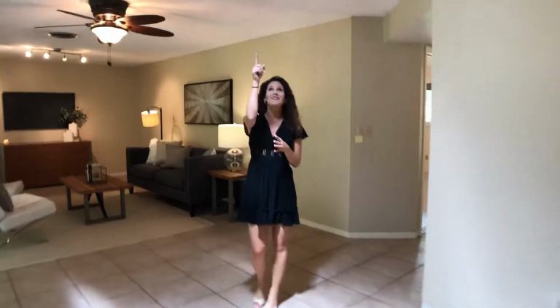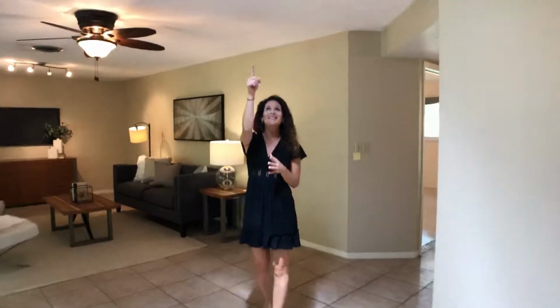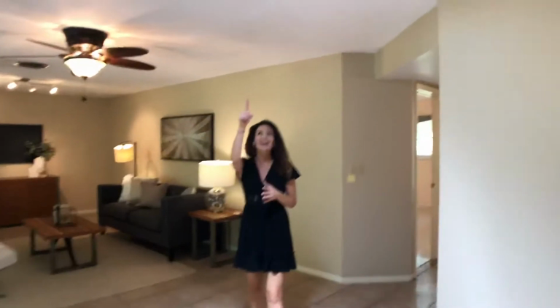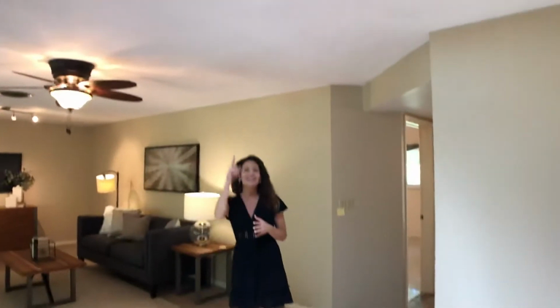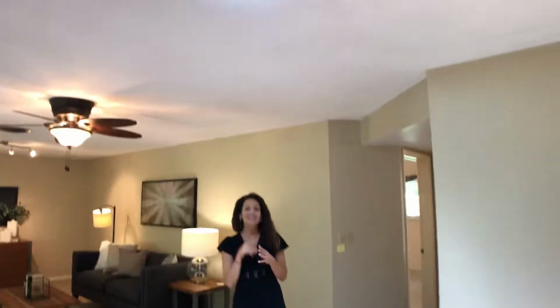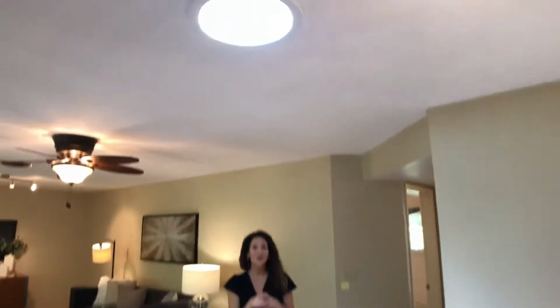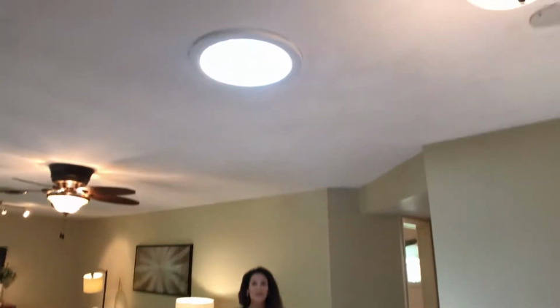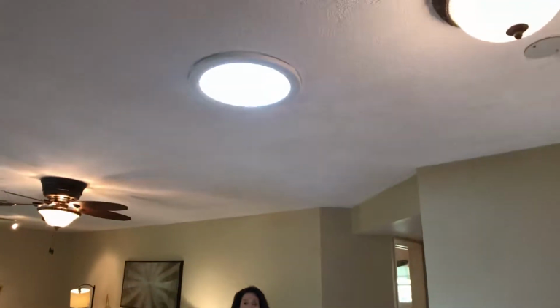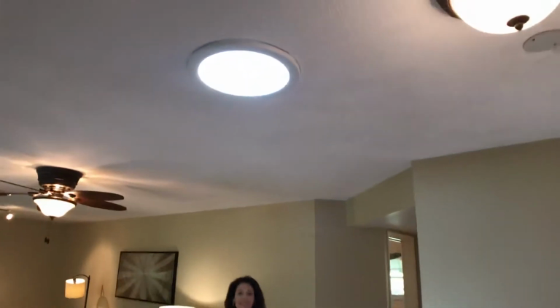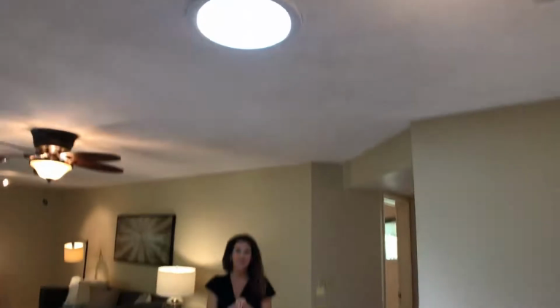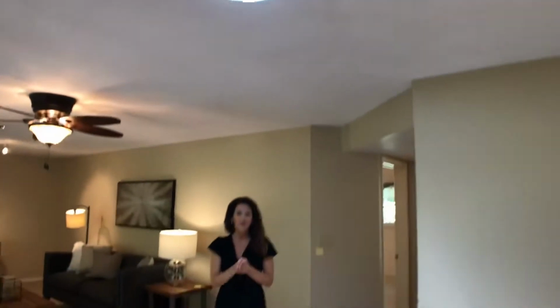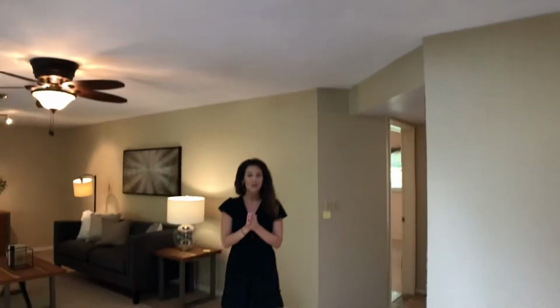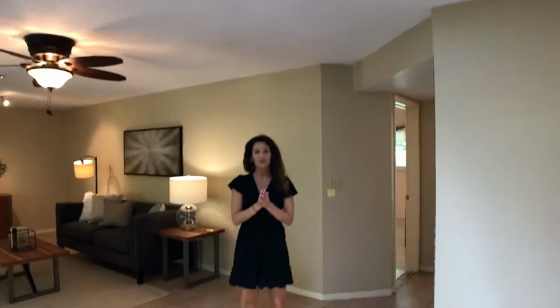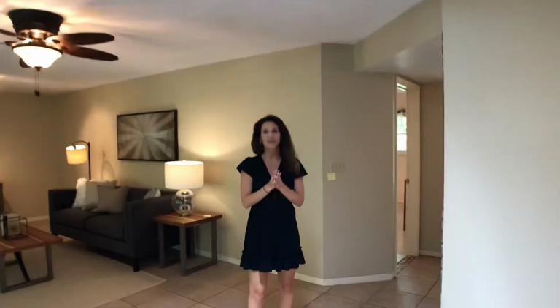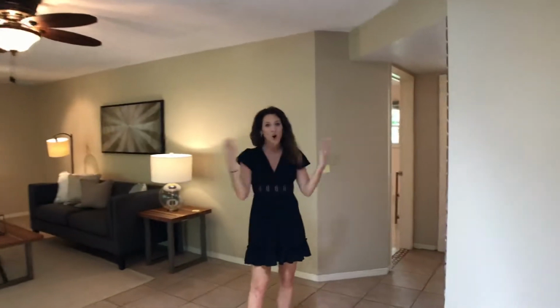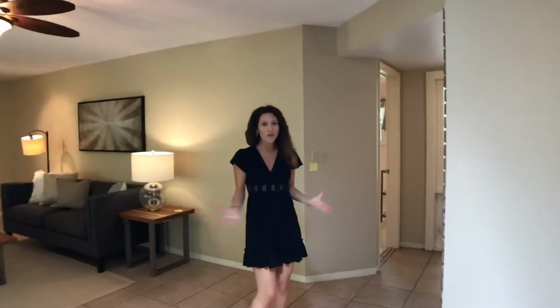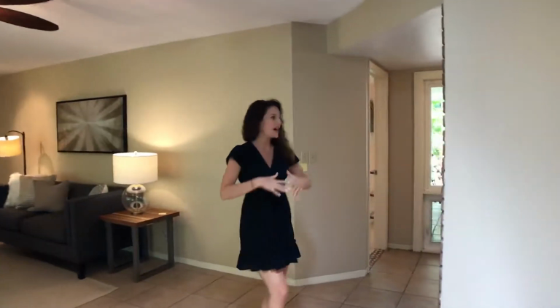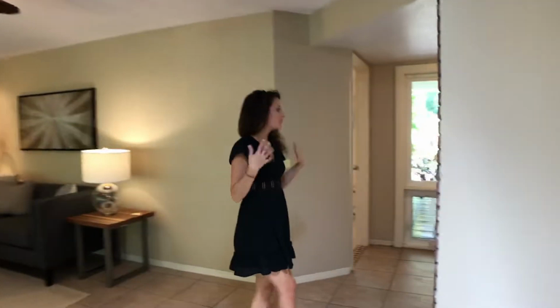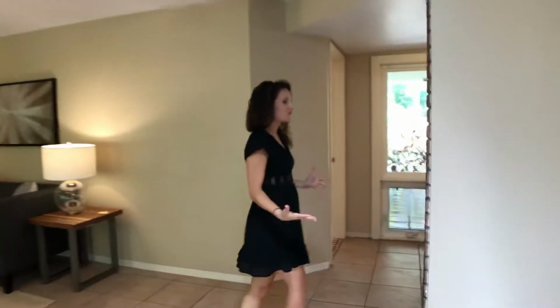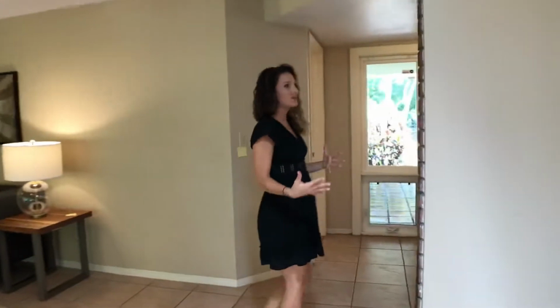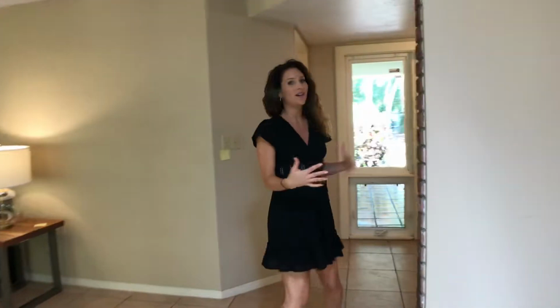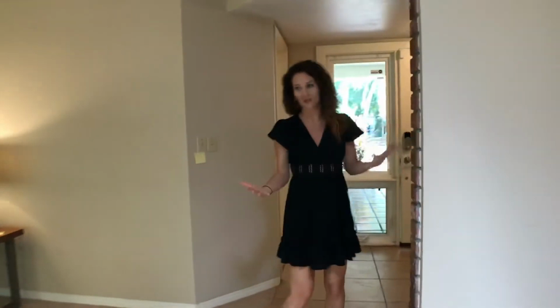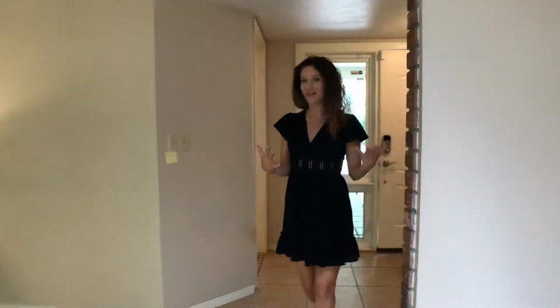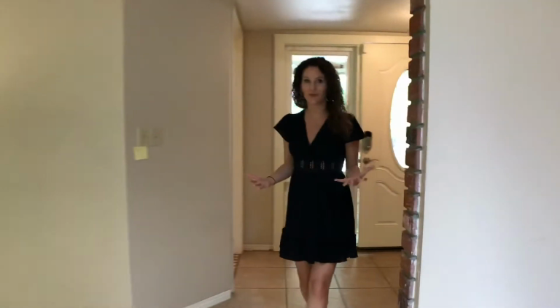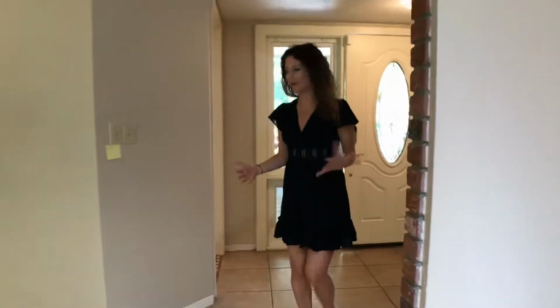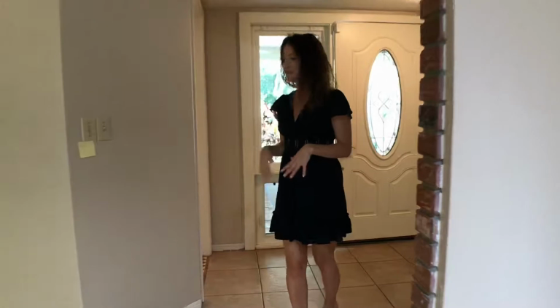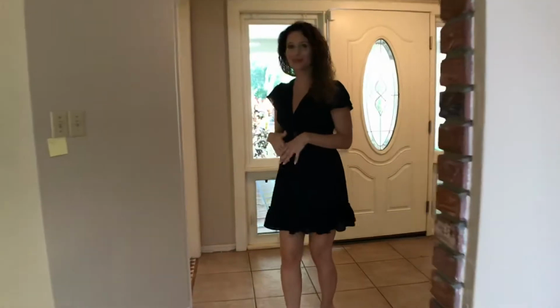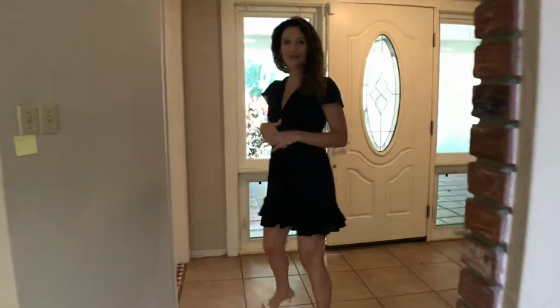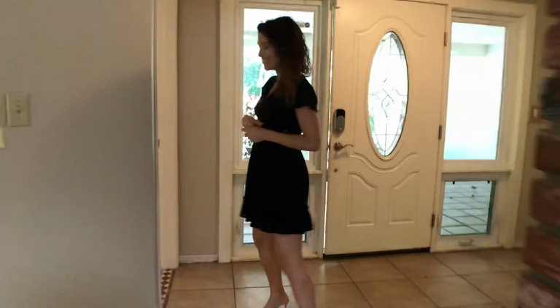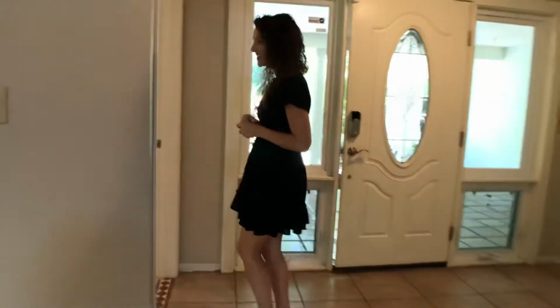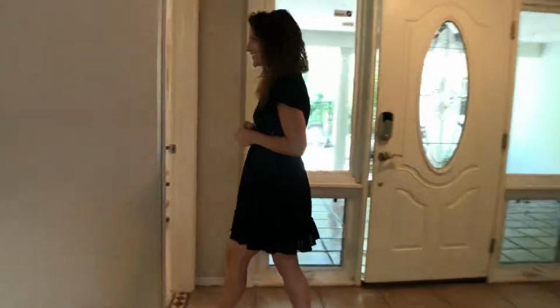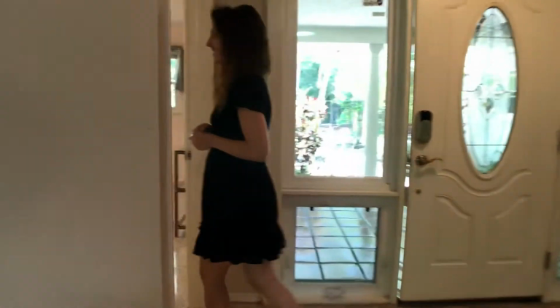This is a skylight. There are three skylights in the home, which help to really open up the house and make it feel light and bright. That also helps with your bills so you don't have to have lights on all the time.